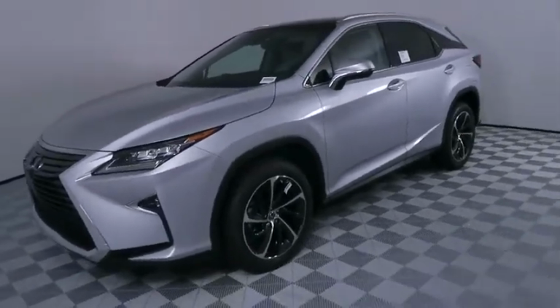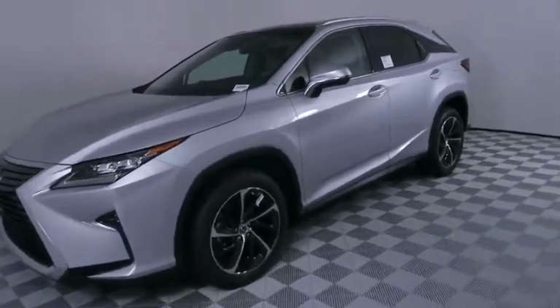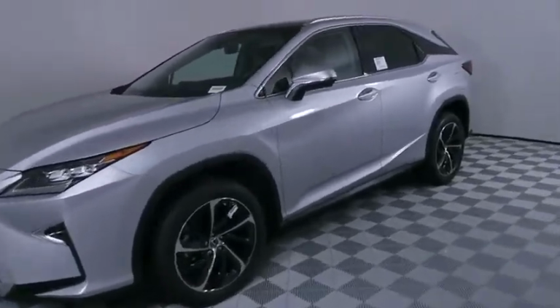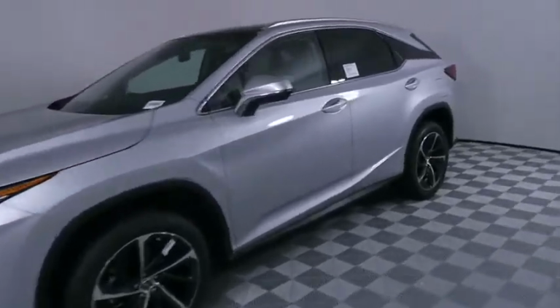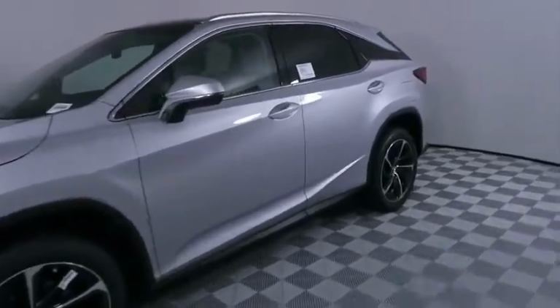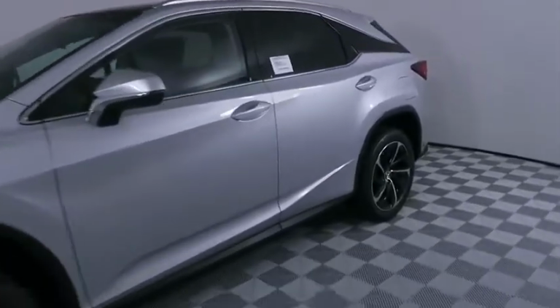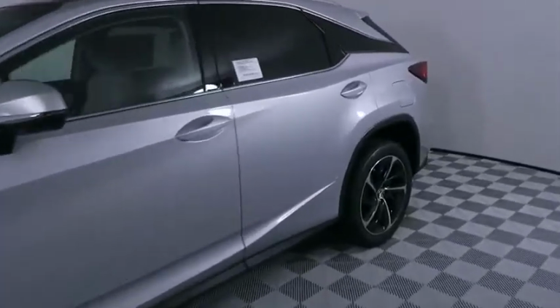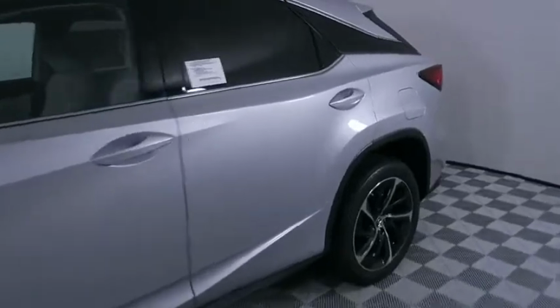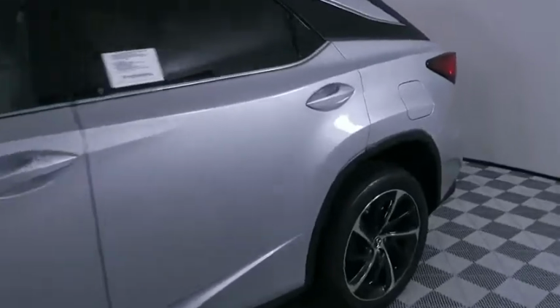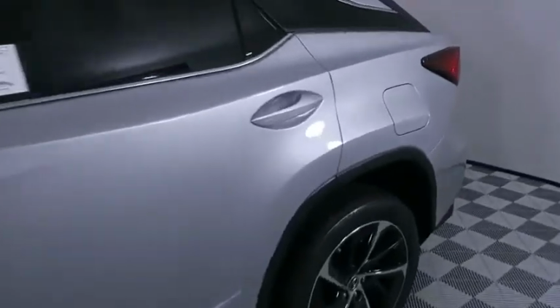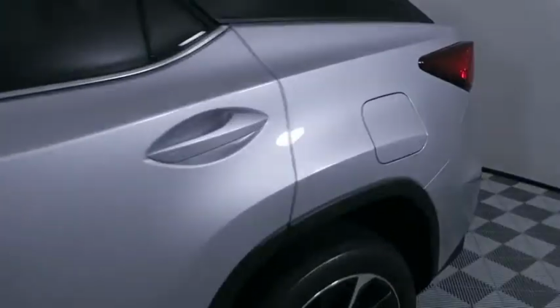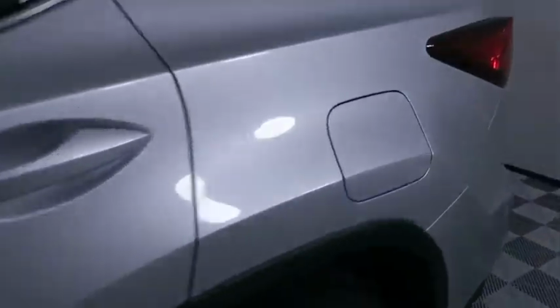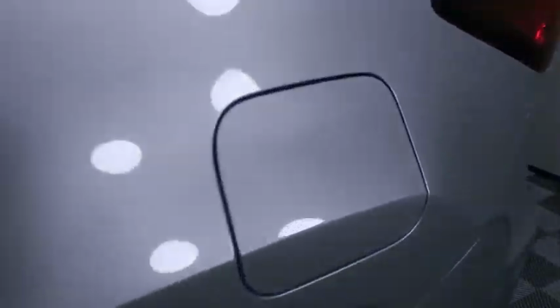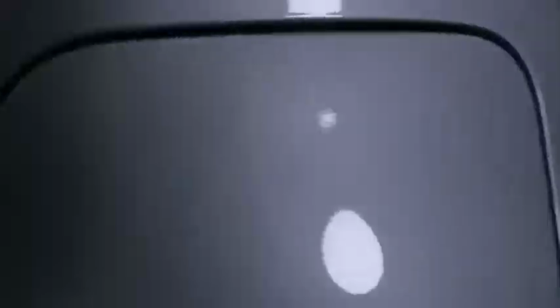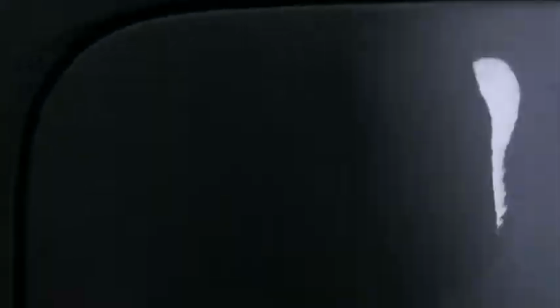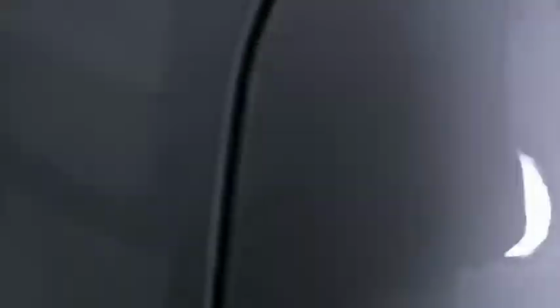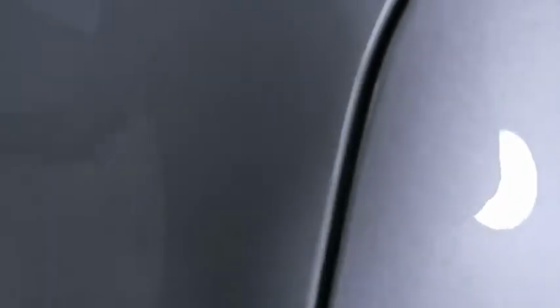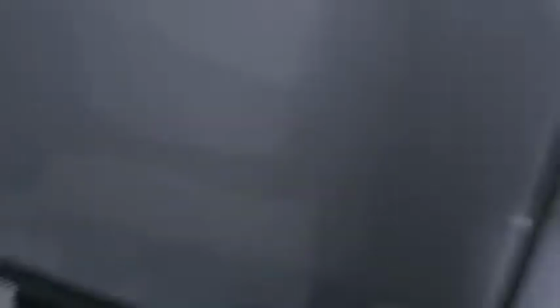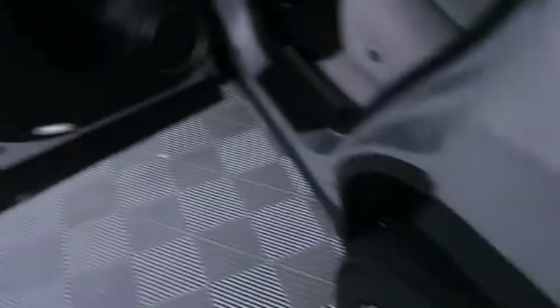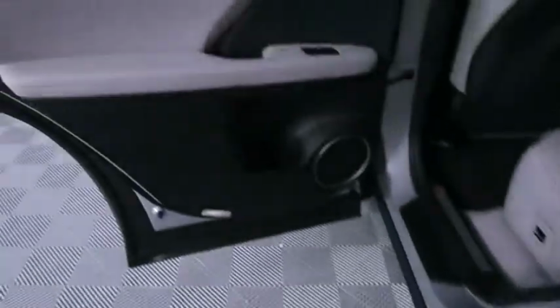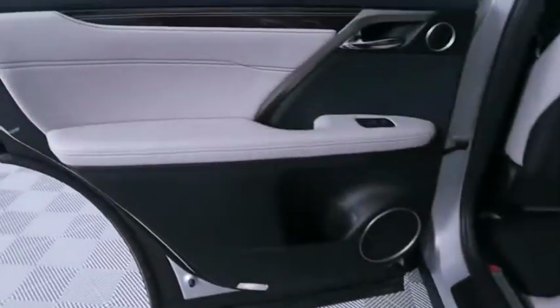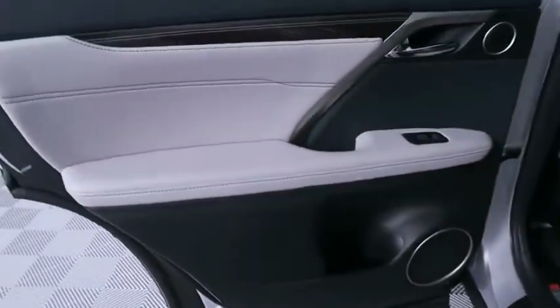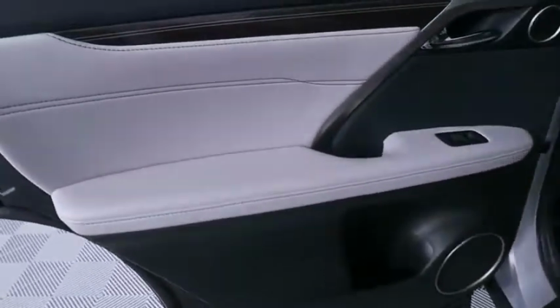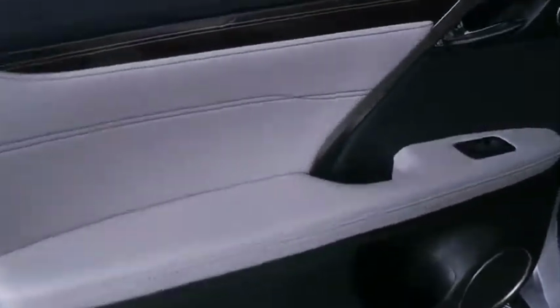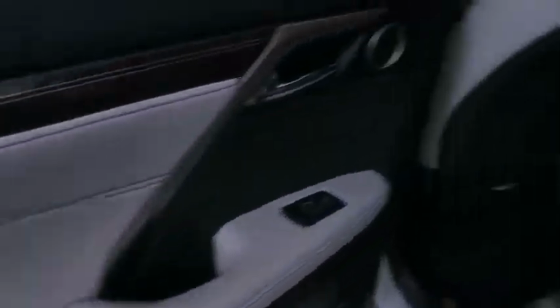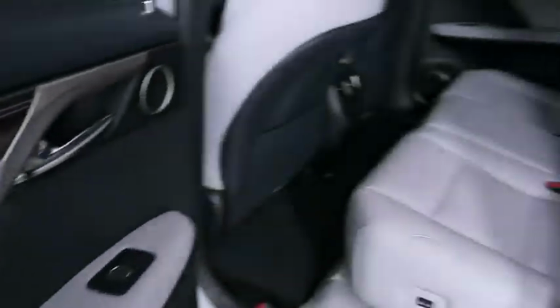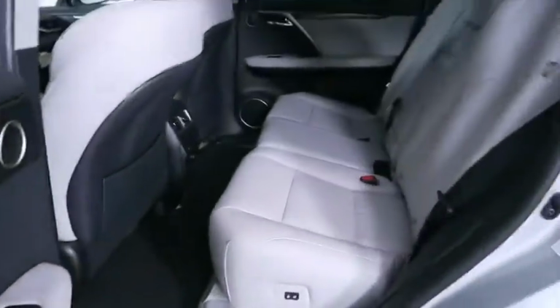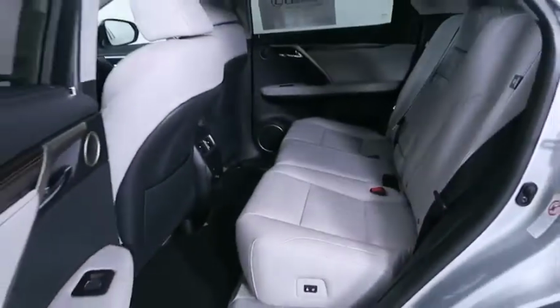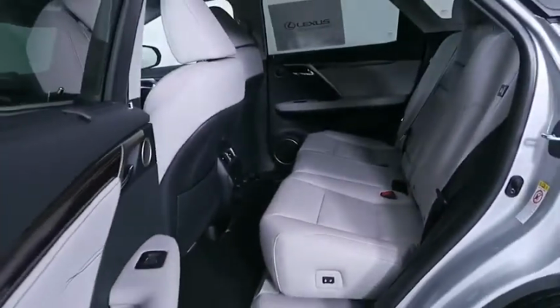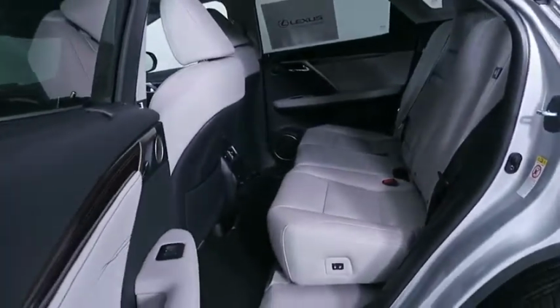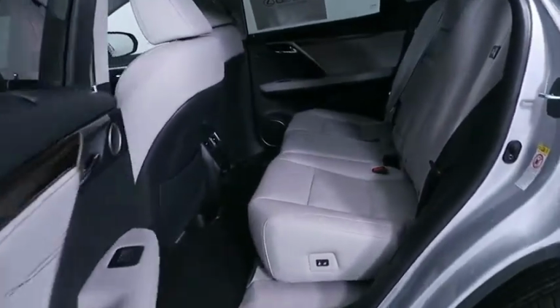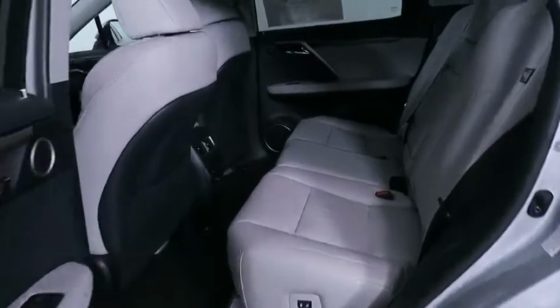Here are some of this vehicle's great options: backup camera, keyless entry, anti-lock braking system, traction control, lane departure warning, power liftgate, stability control, power passenger seats, and steering wheel audio controls.